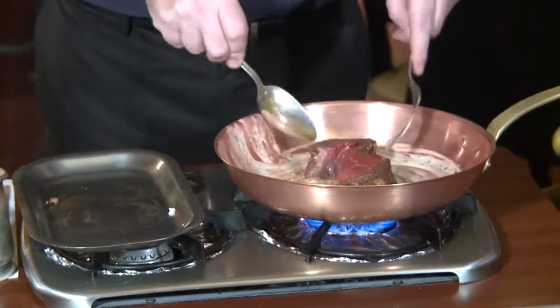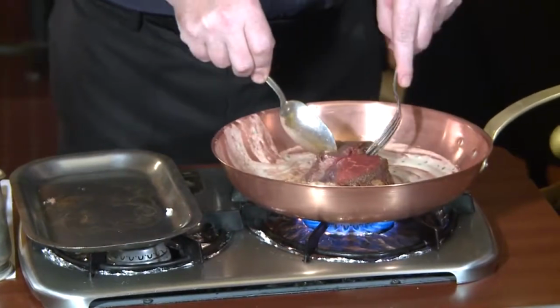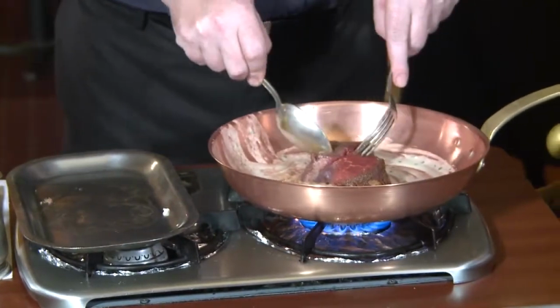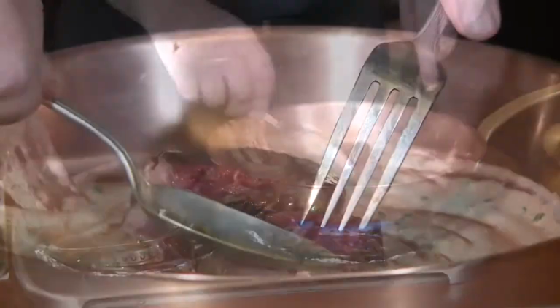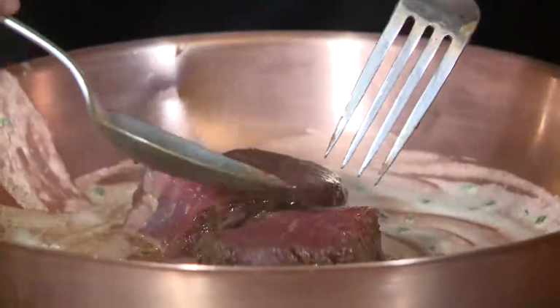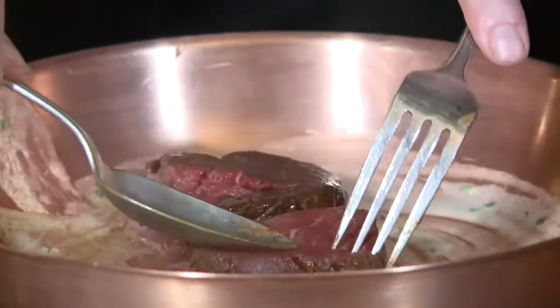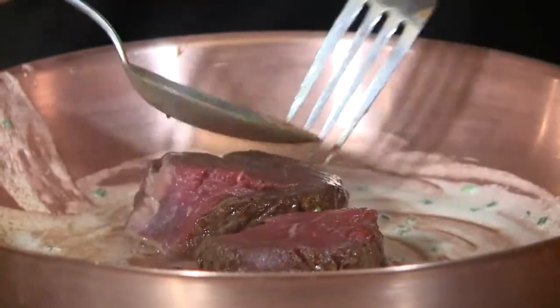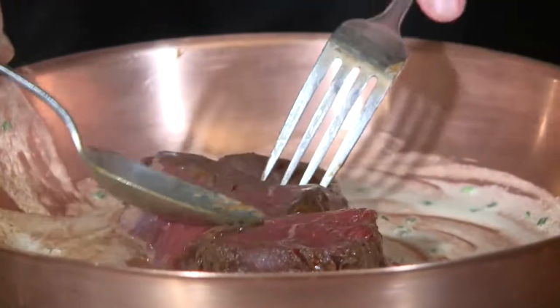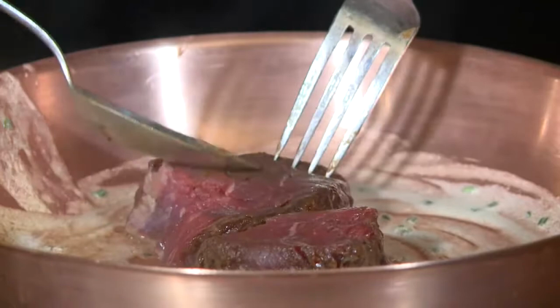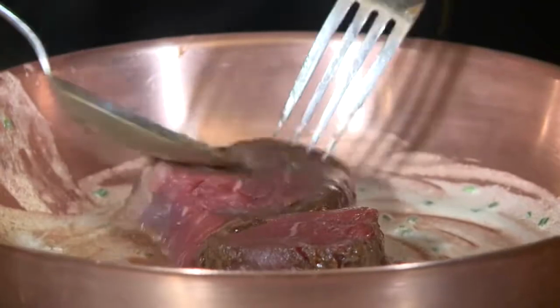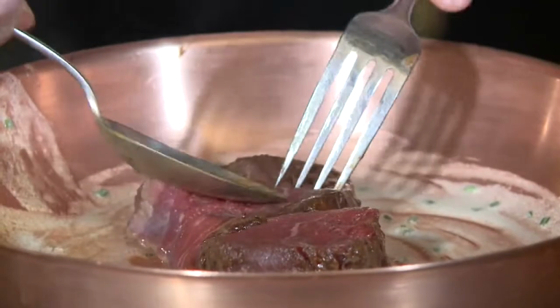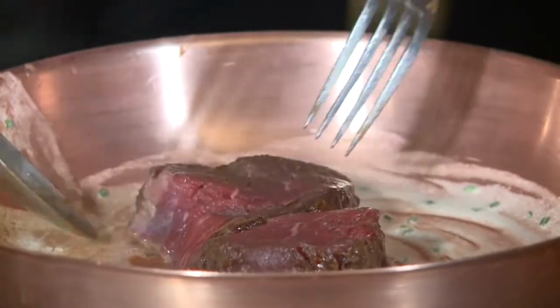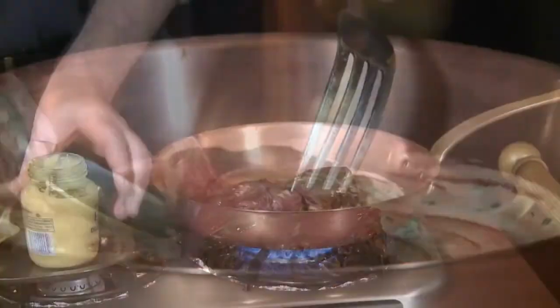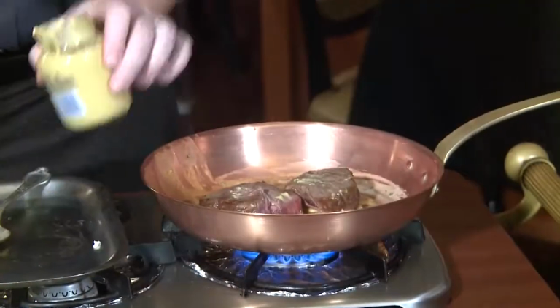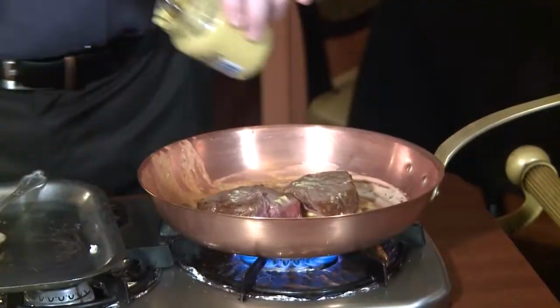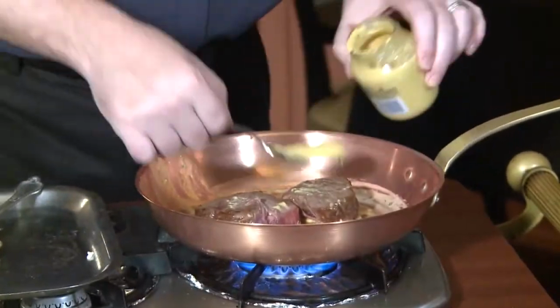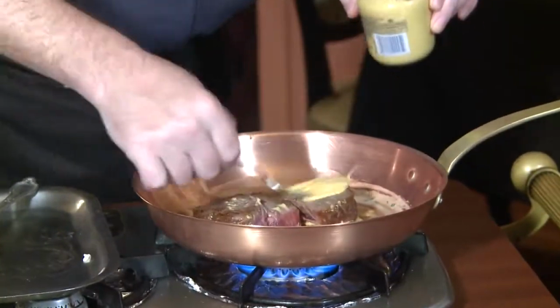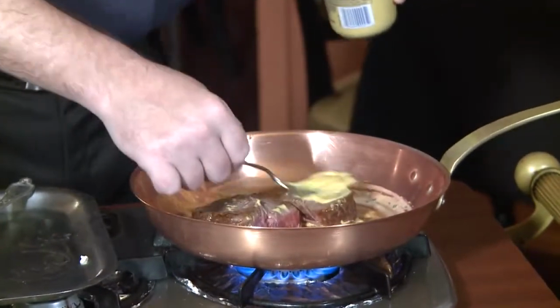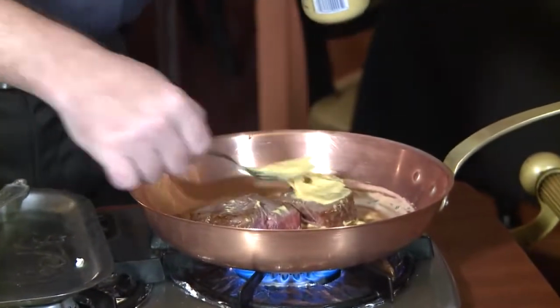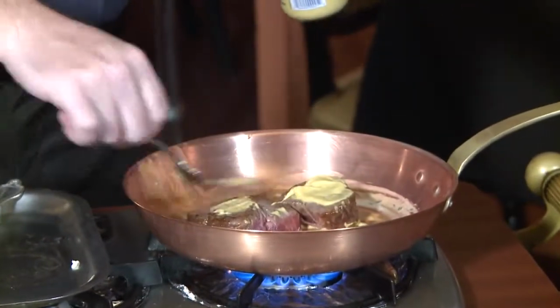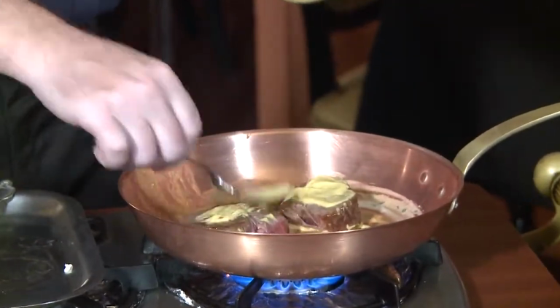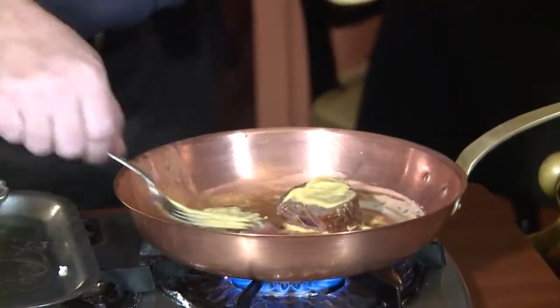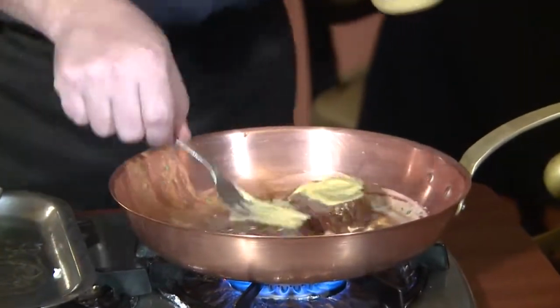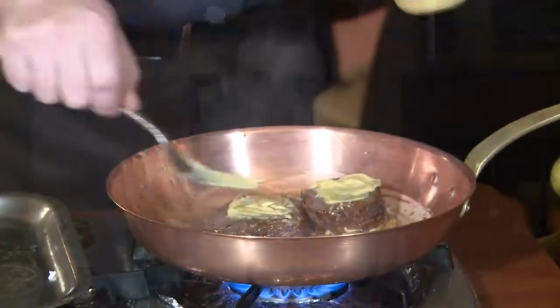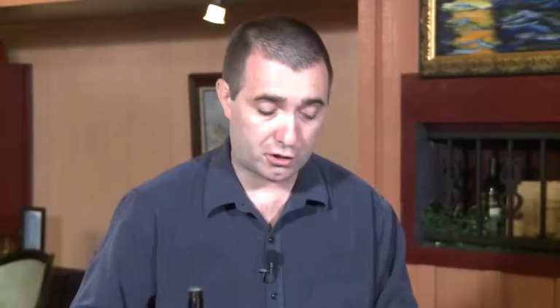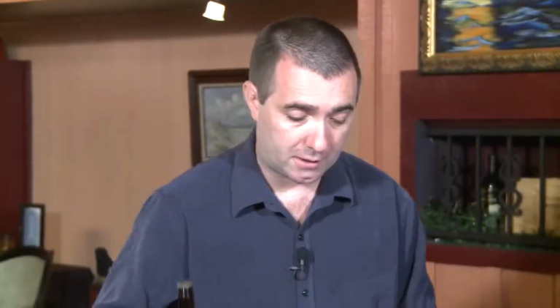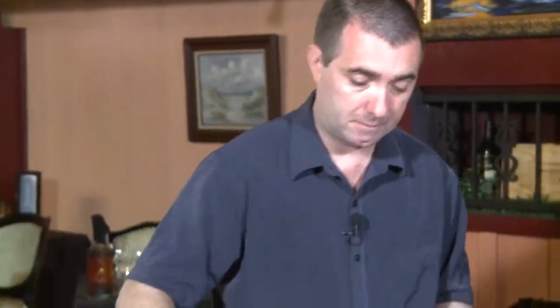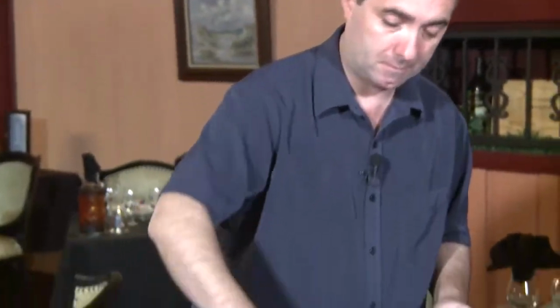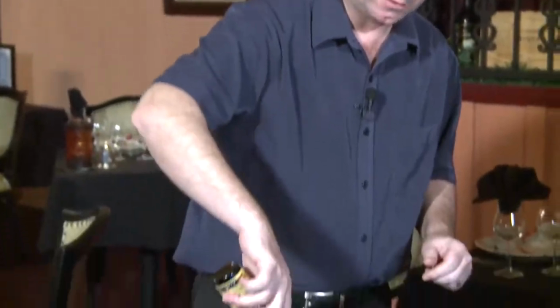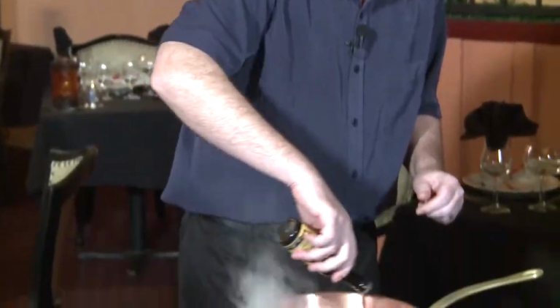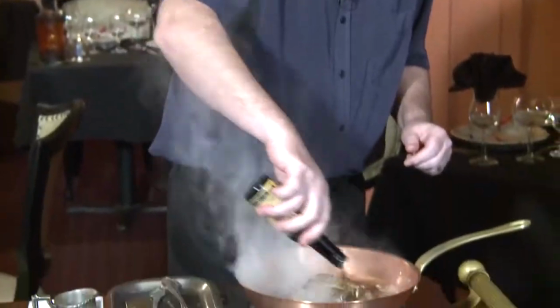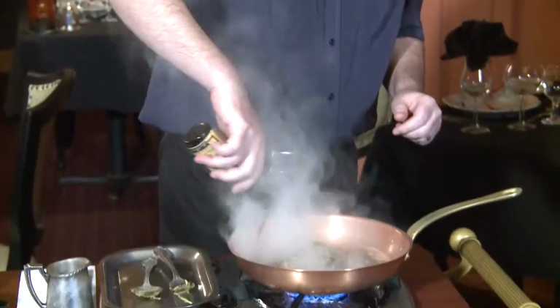What we're doing now is we're getting a little bit of a sear in the bottom of the pan. Grey Coupon is applied to the seared side of the beef. Next ingredient will be Worcestershire — a little bit of color and a little bit of flavor.